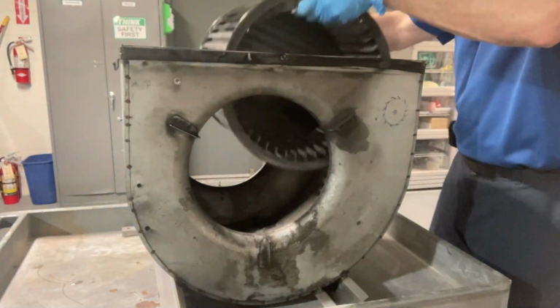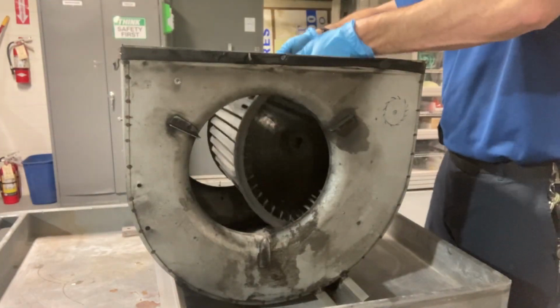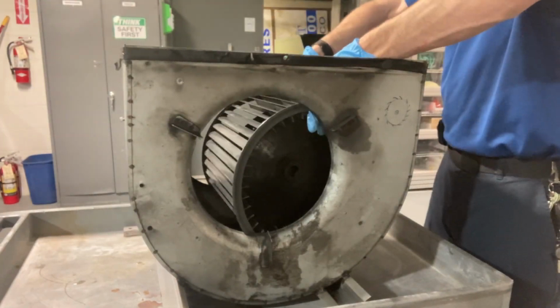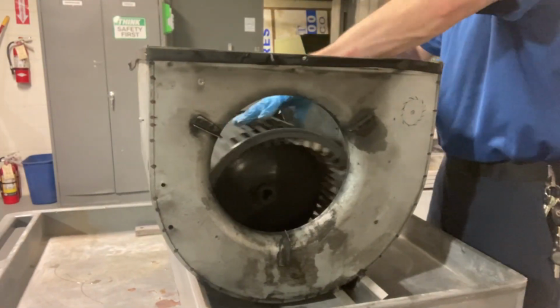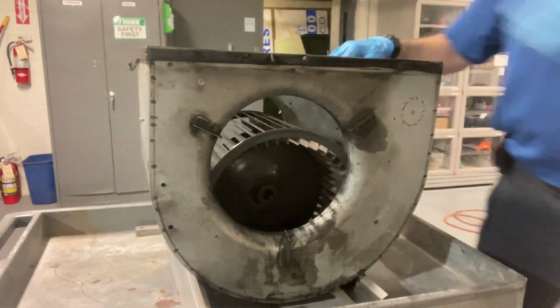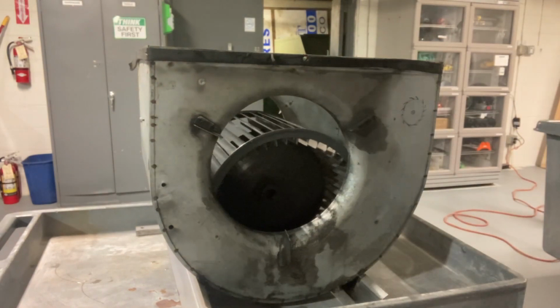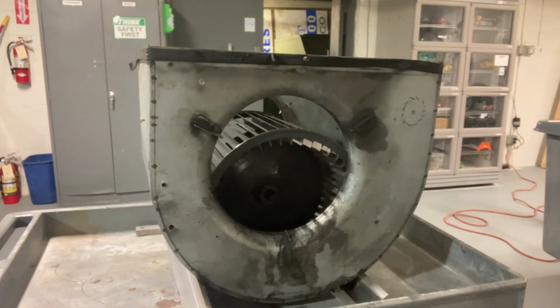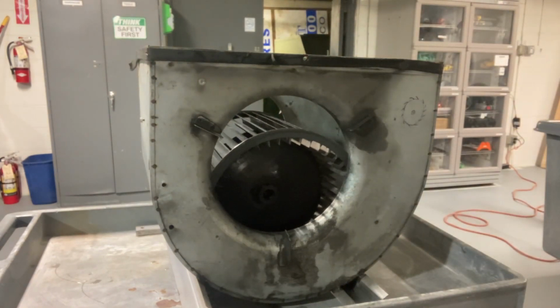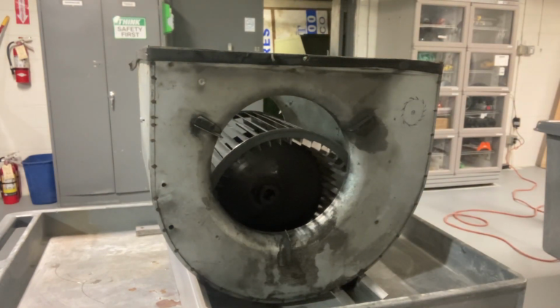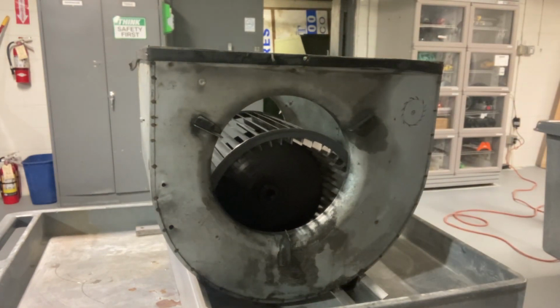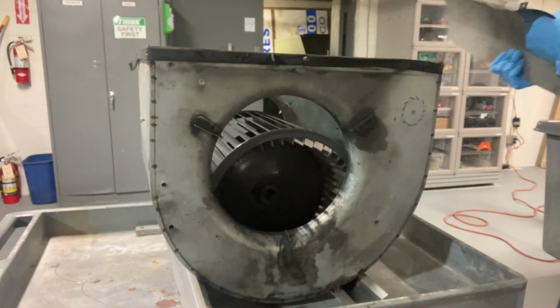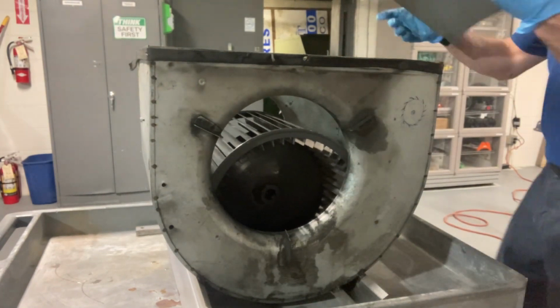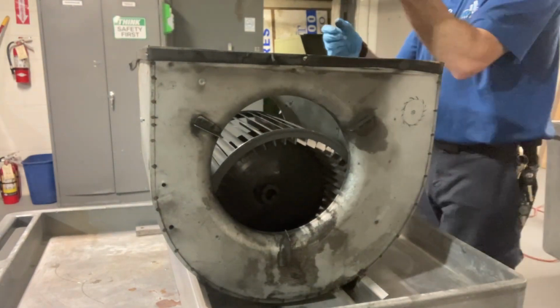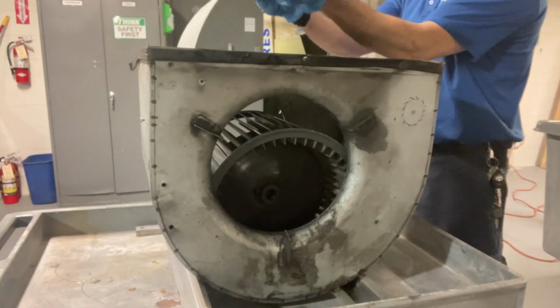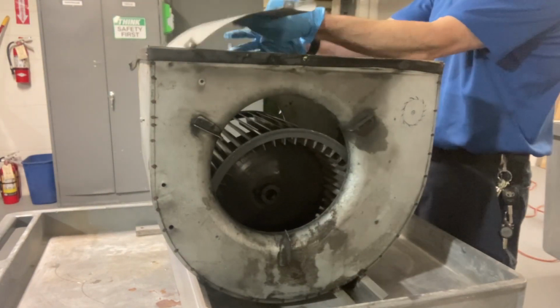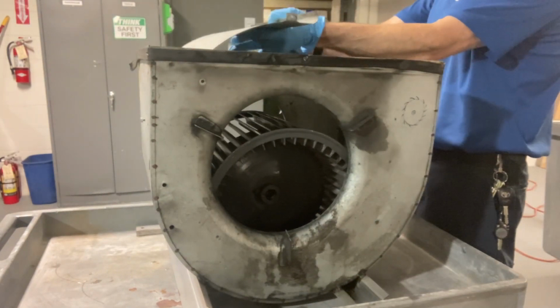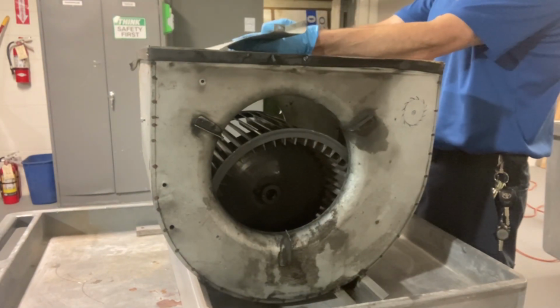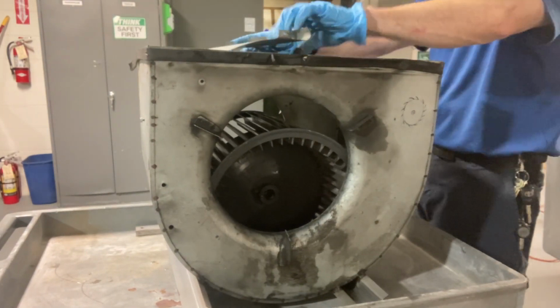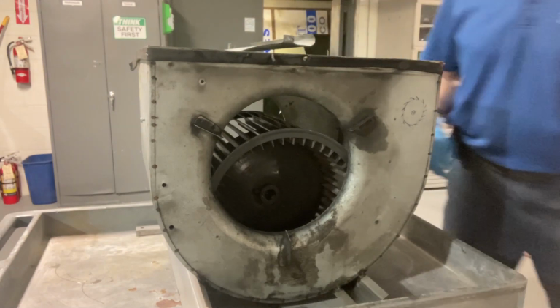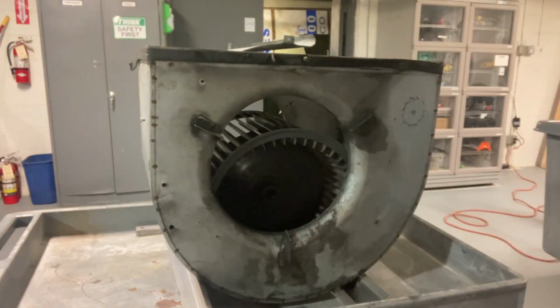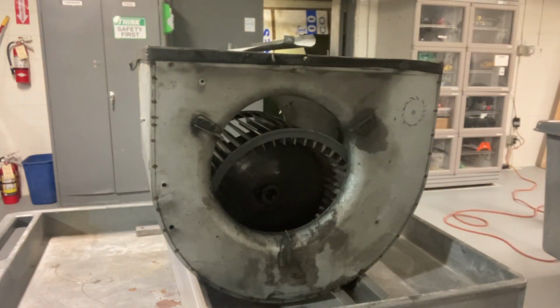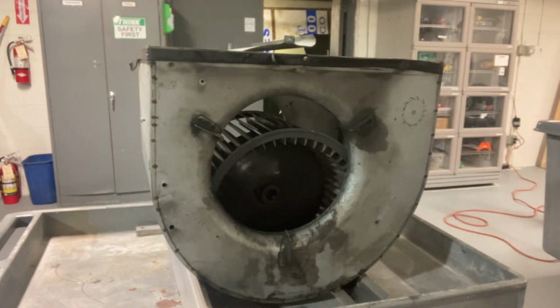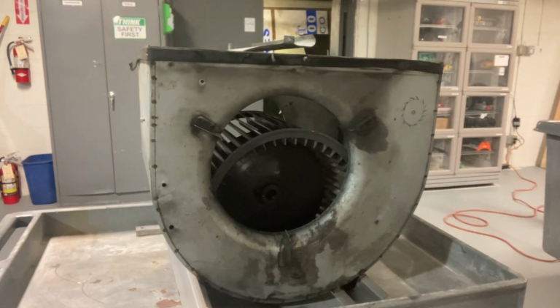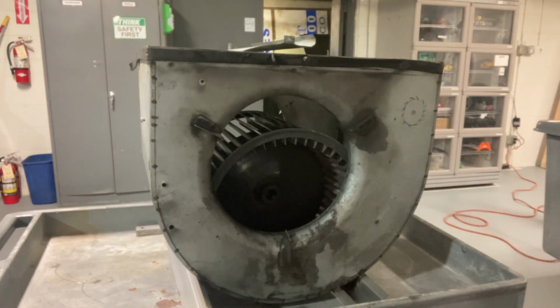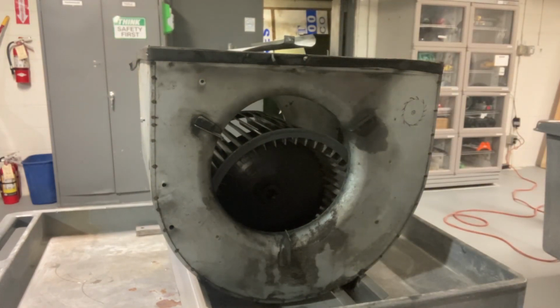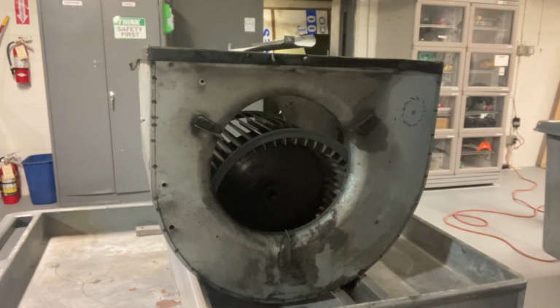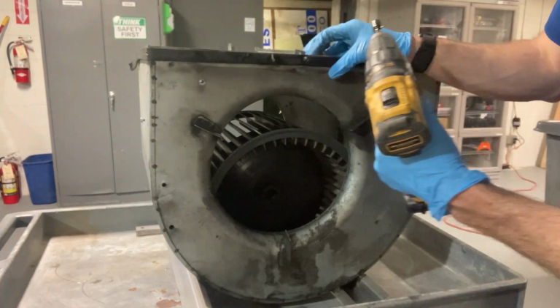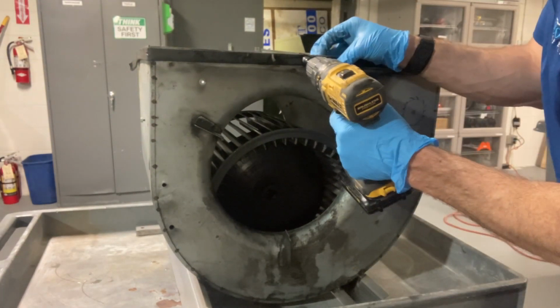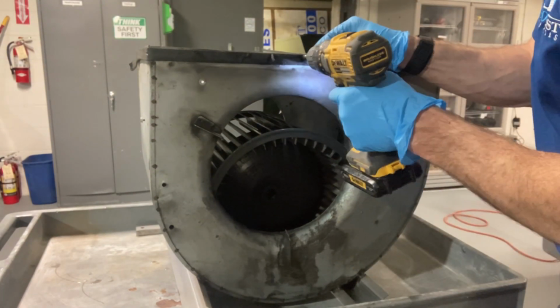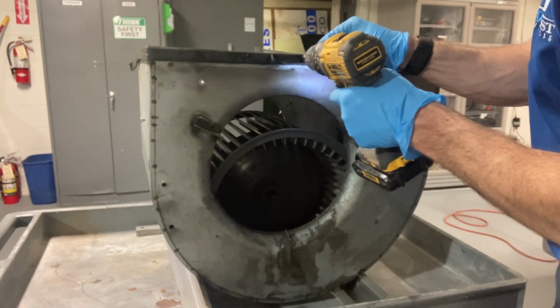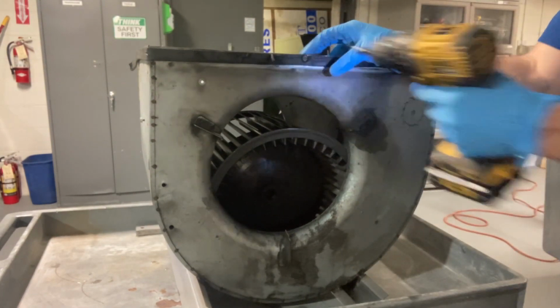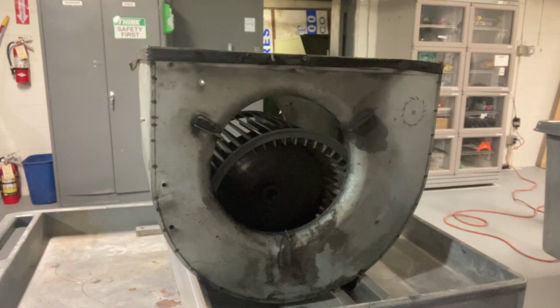All the parts are clean and dry. I'll drop the blower wheel gently back into the housing and reinstall this plate. Then we'll go ahead and align our new bearing brackets properly and install those.